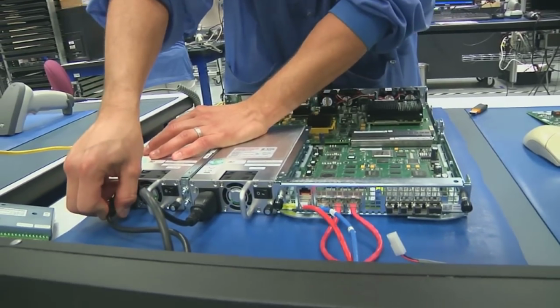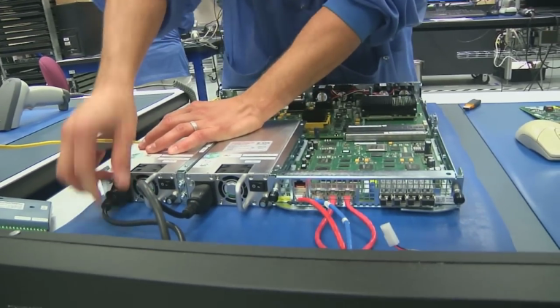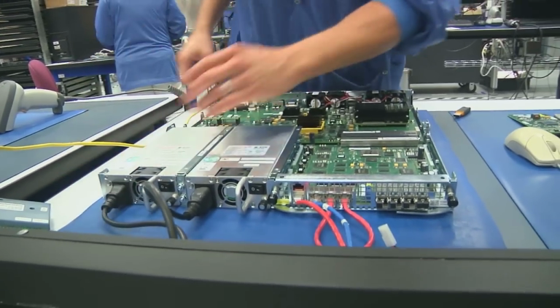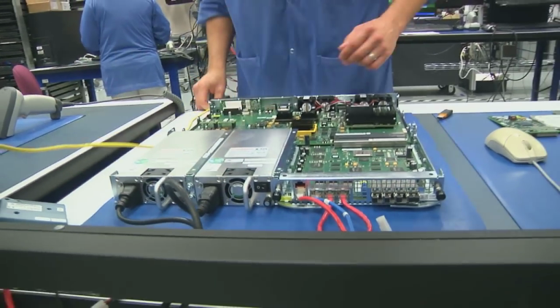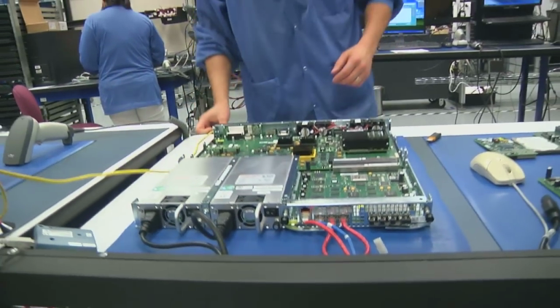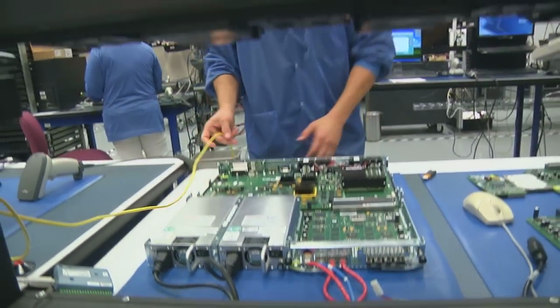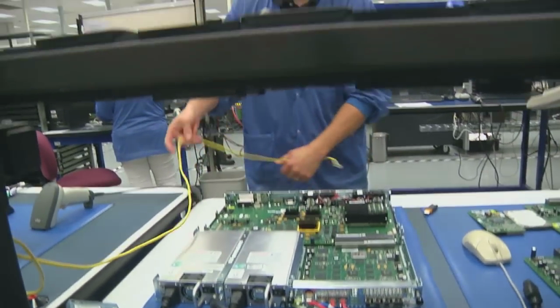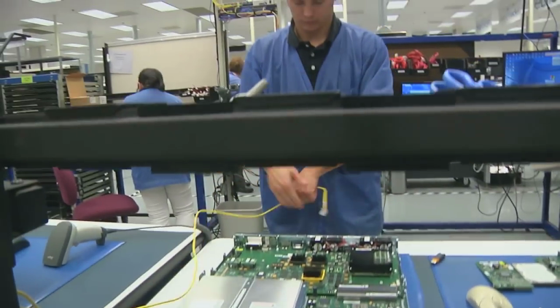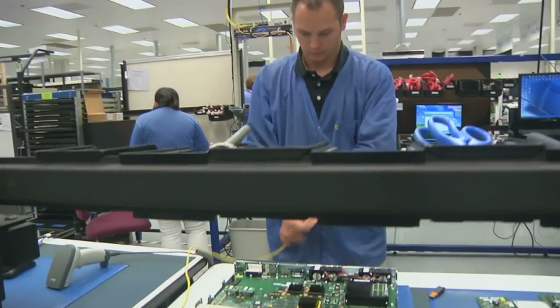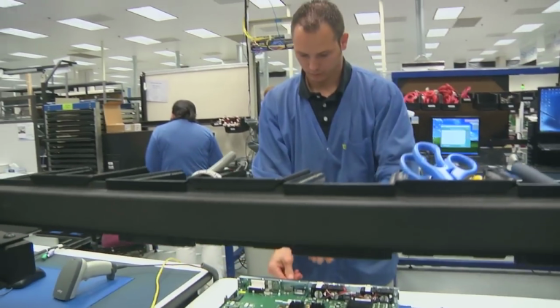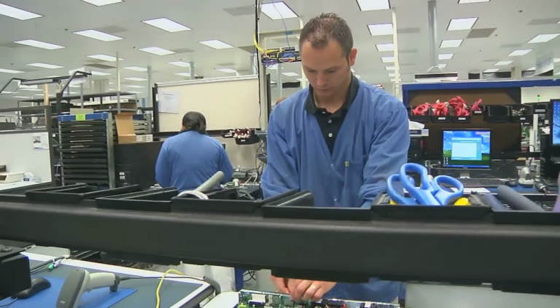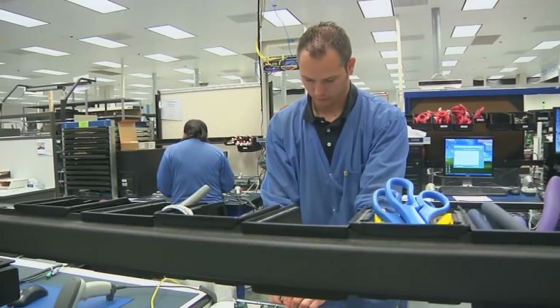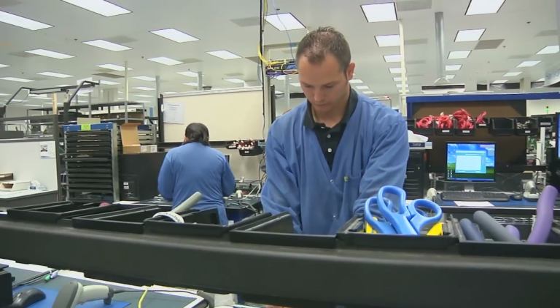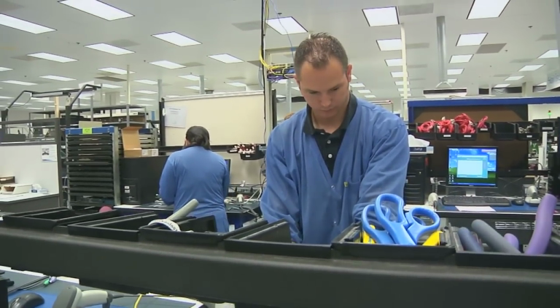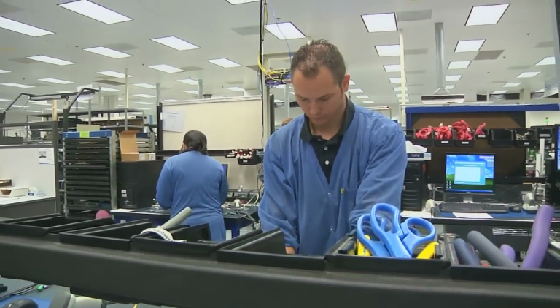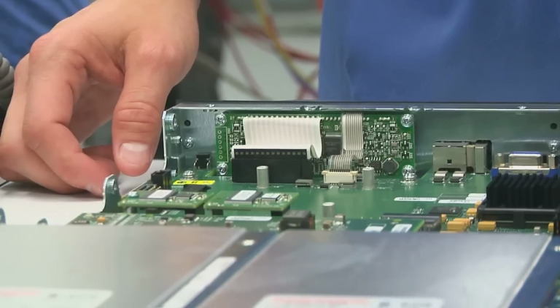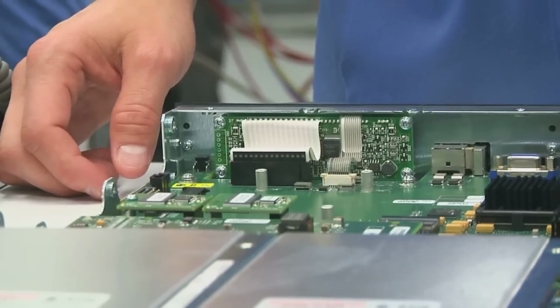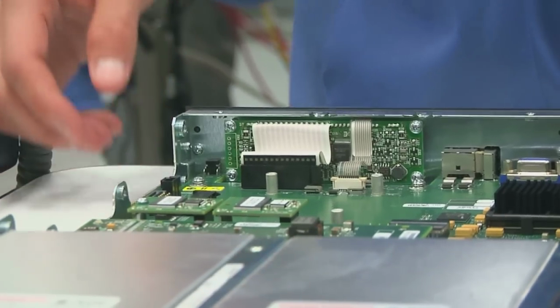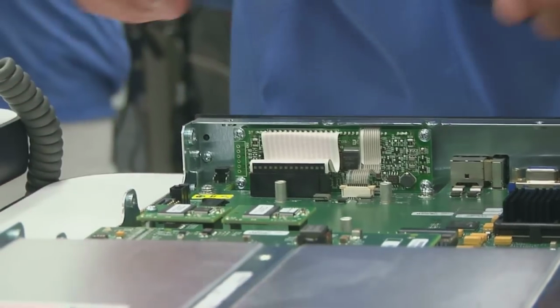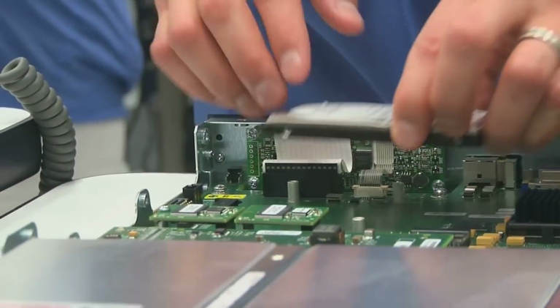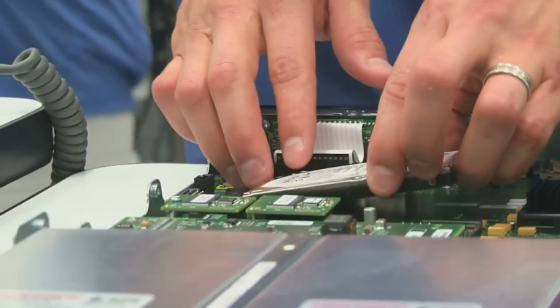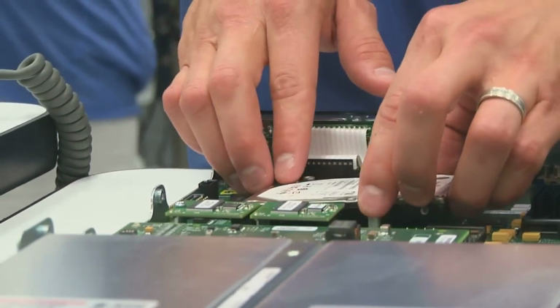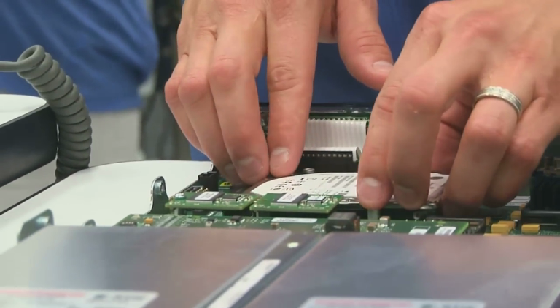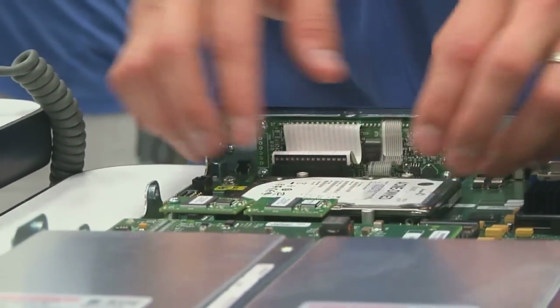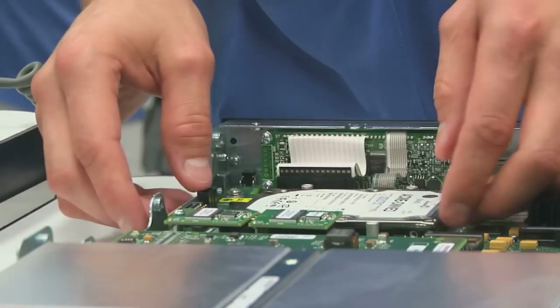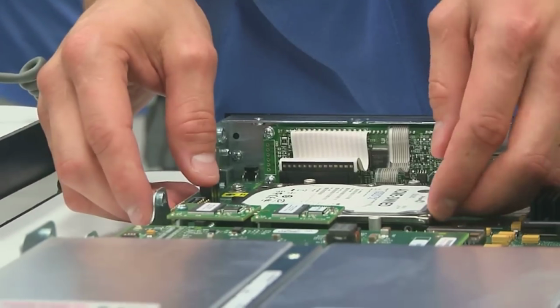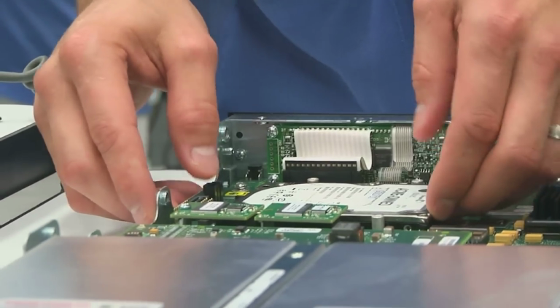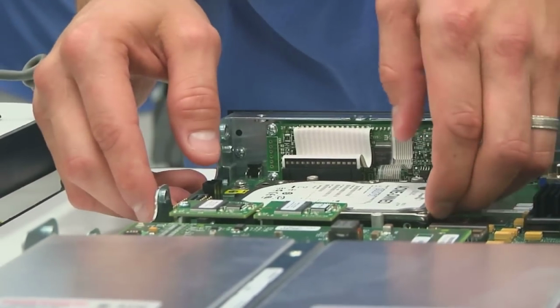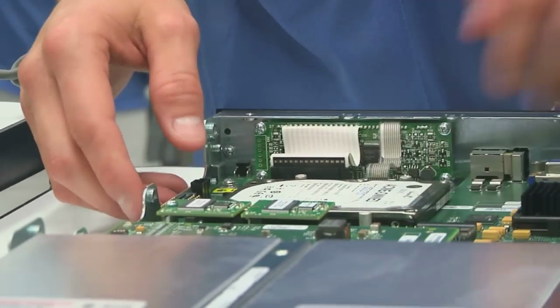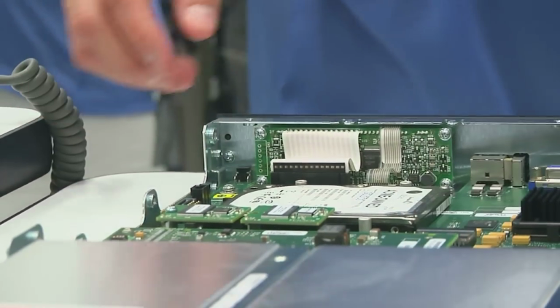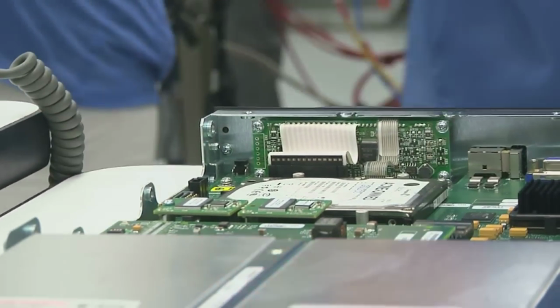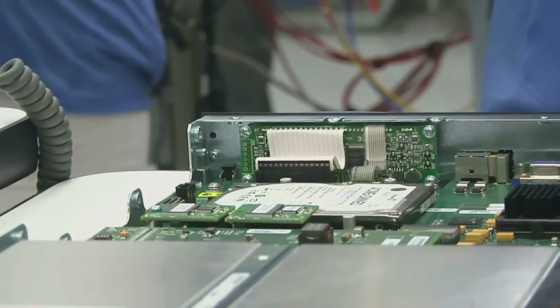As a test engineer, the basic responsibility is setting up the test equipment that's used to test the product for various customers that we have here in our facility.